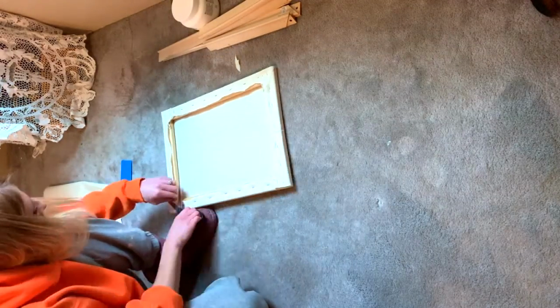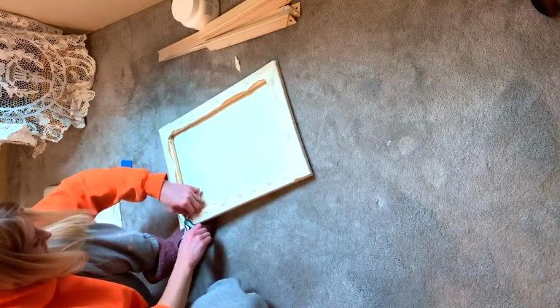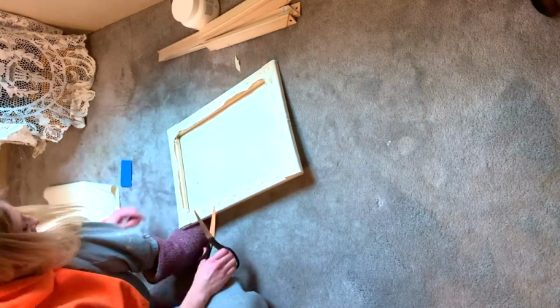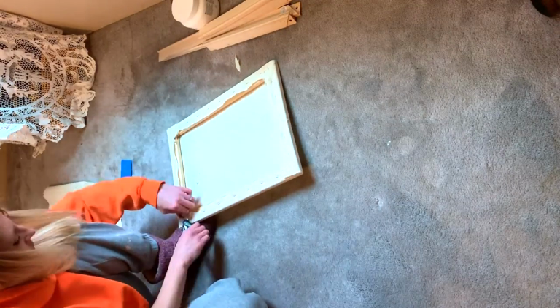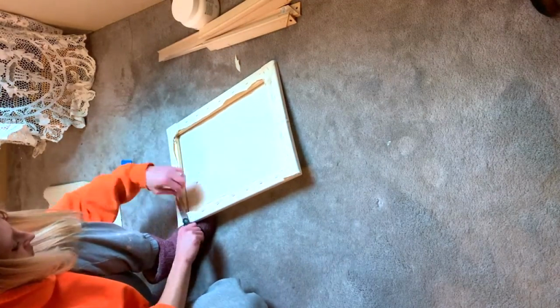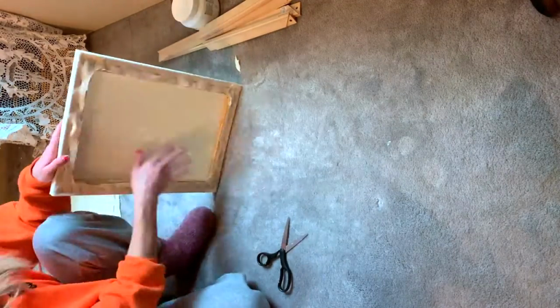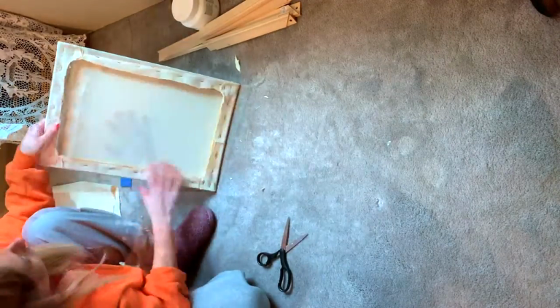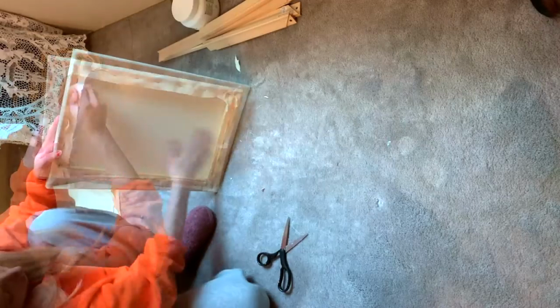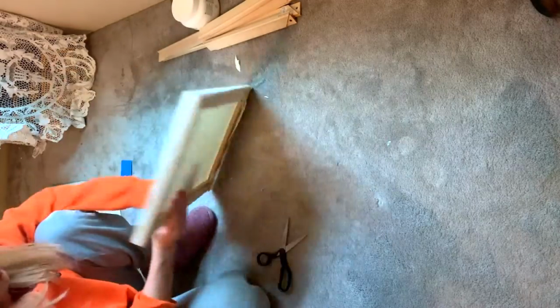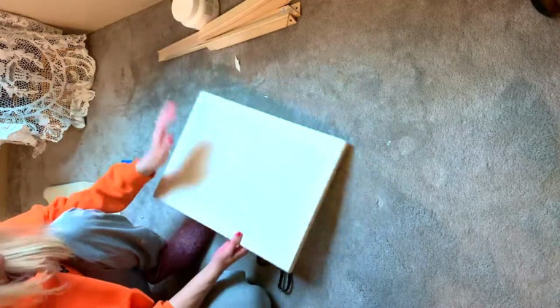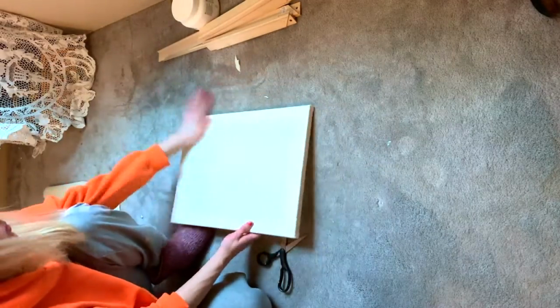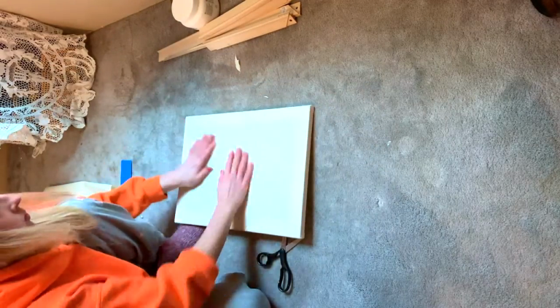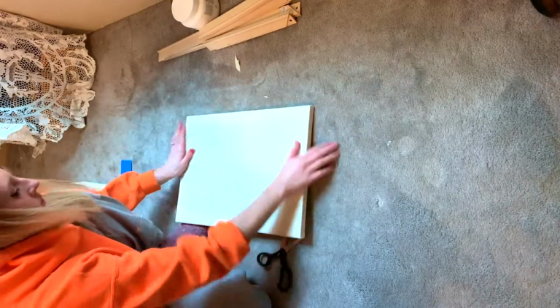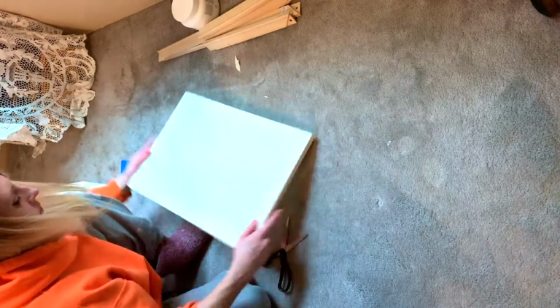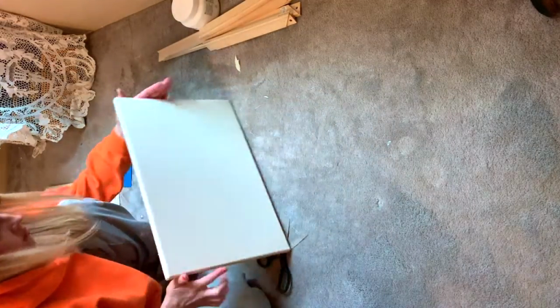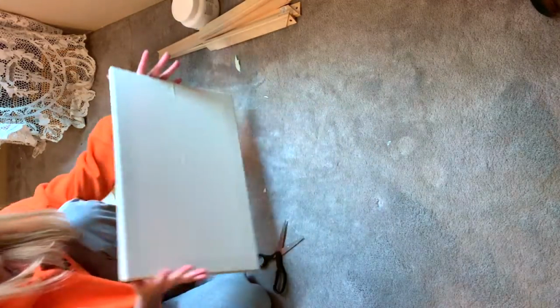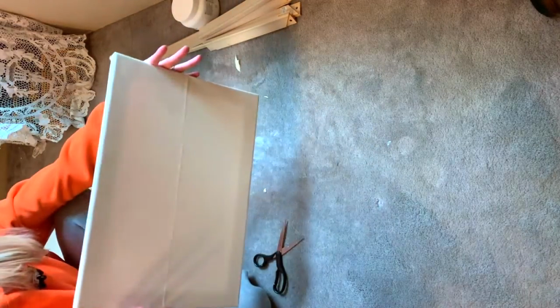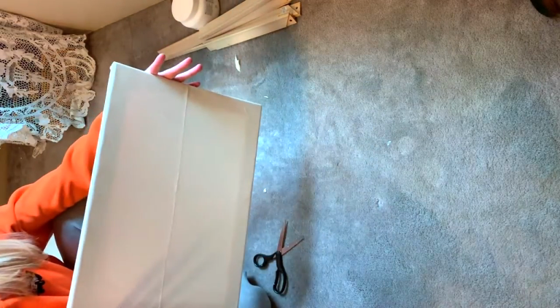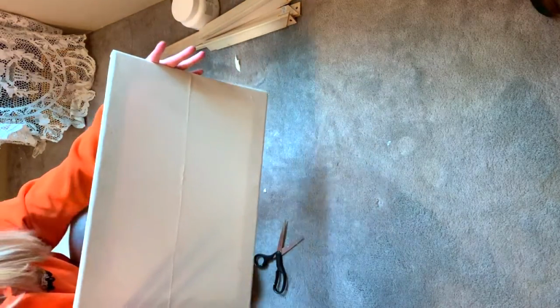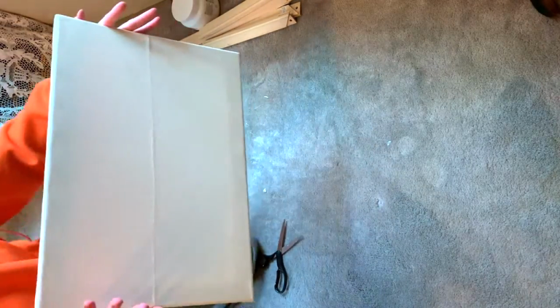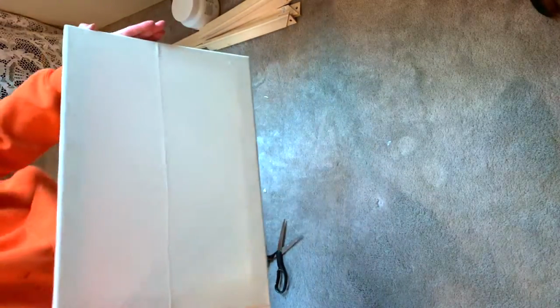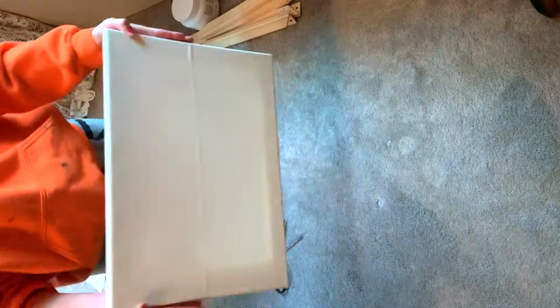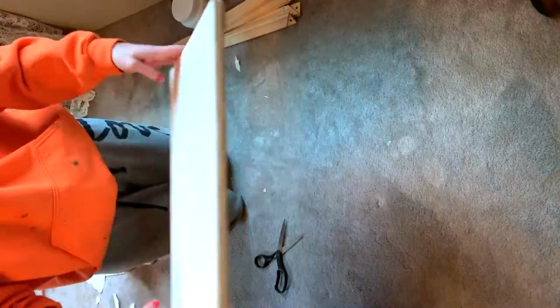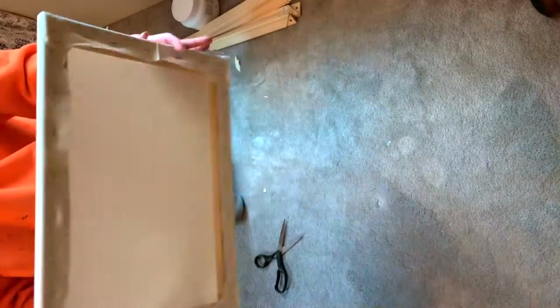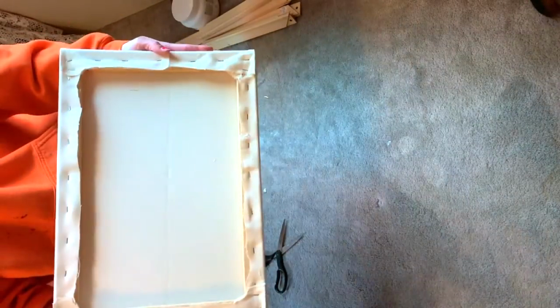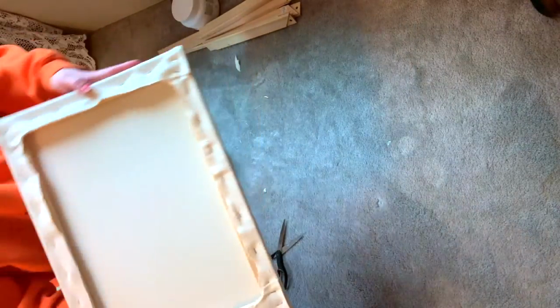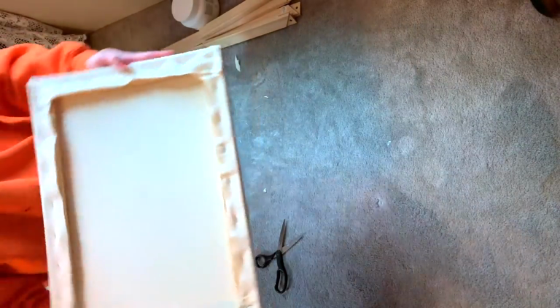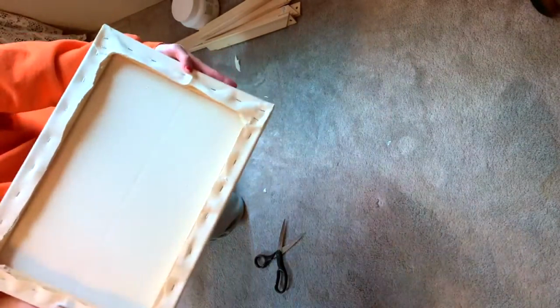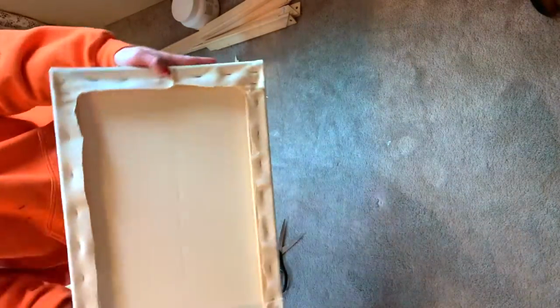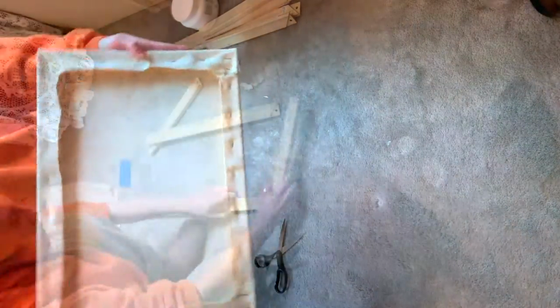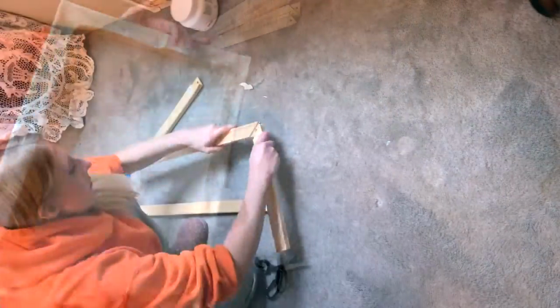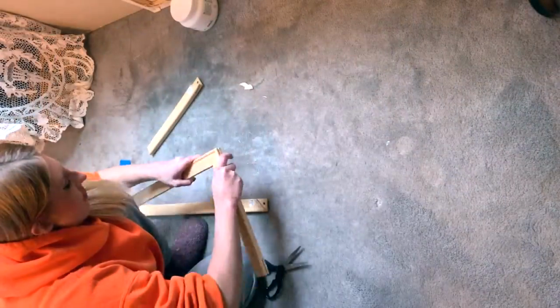Now our canvas is looking pretty good, but before we add the gesso I'm going to give you a fast-forward version of stretching the second canvas.